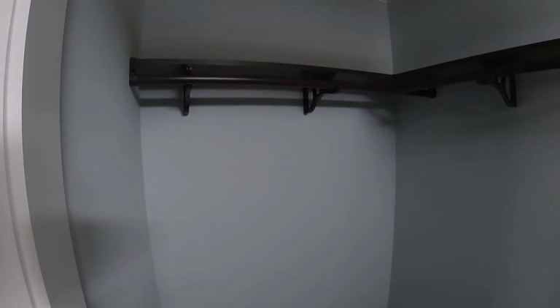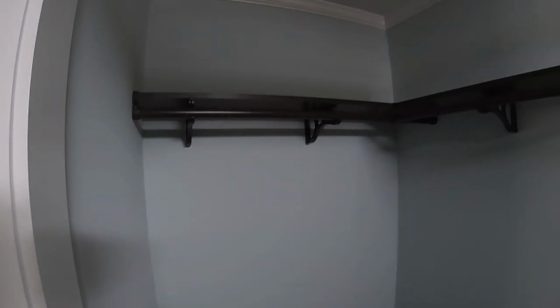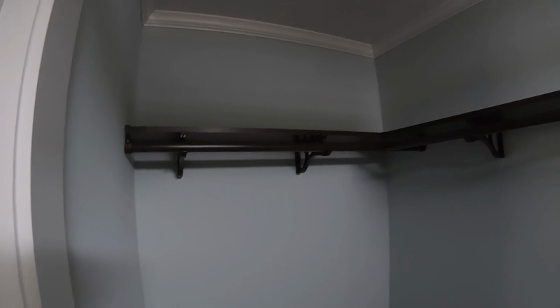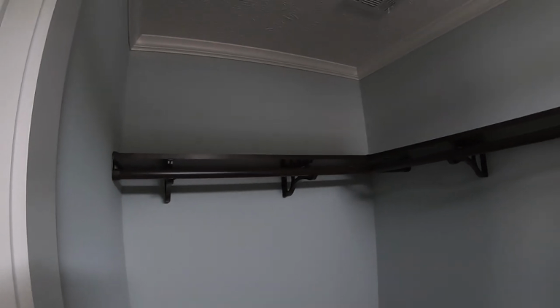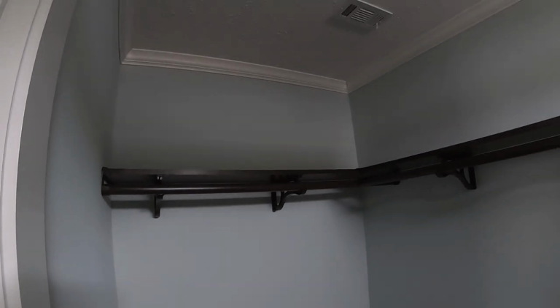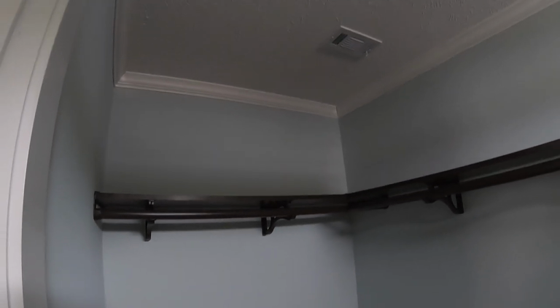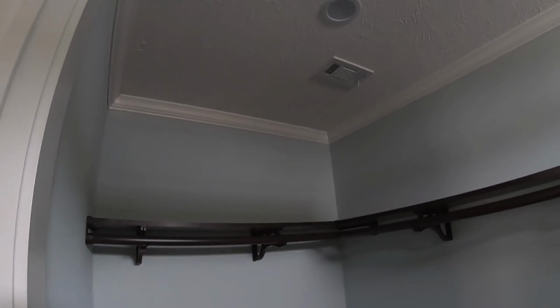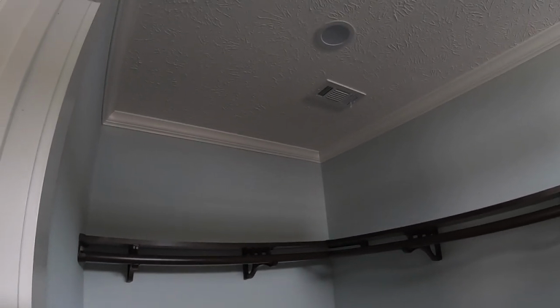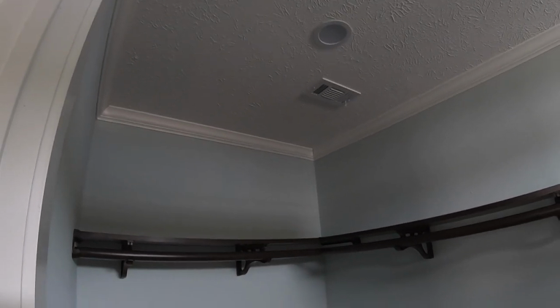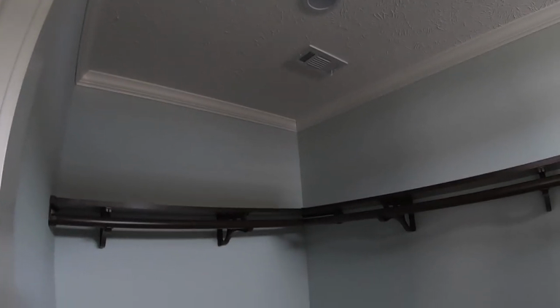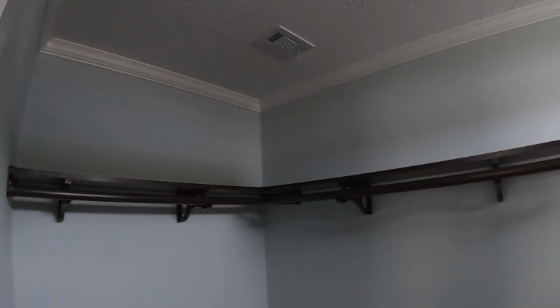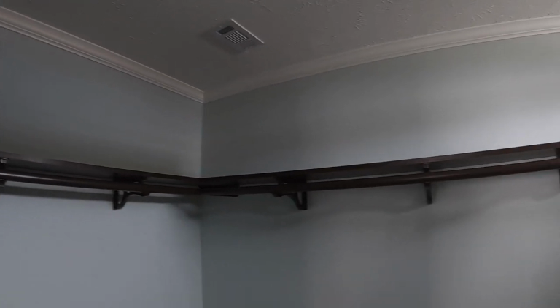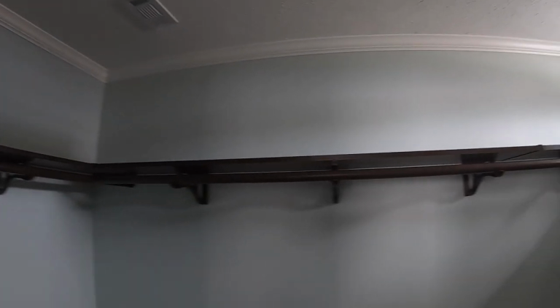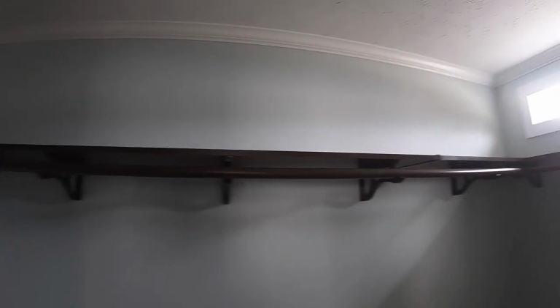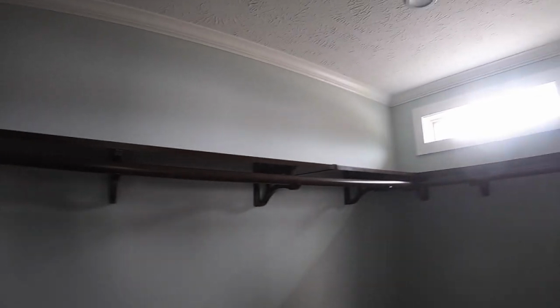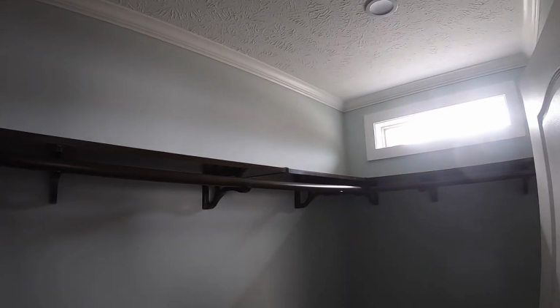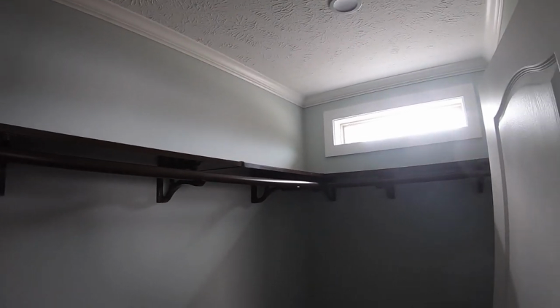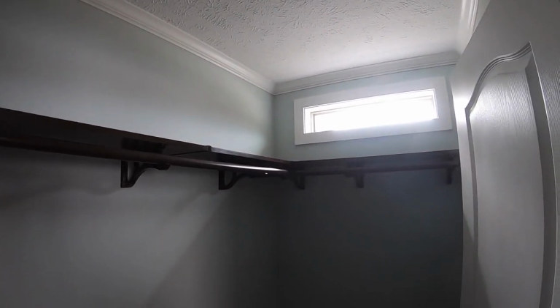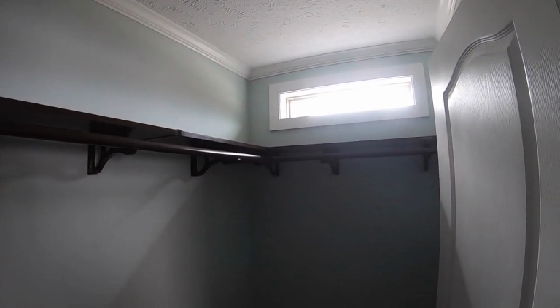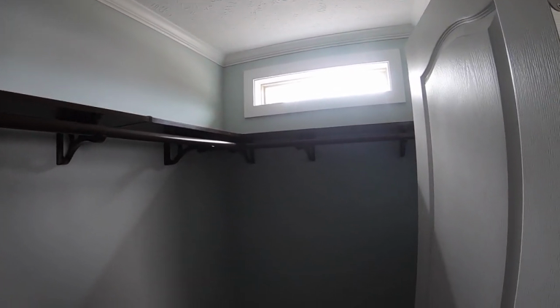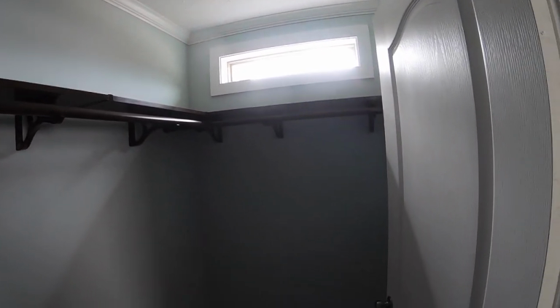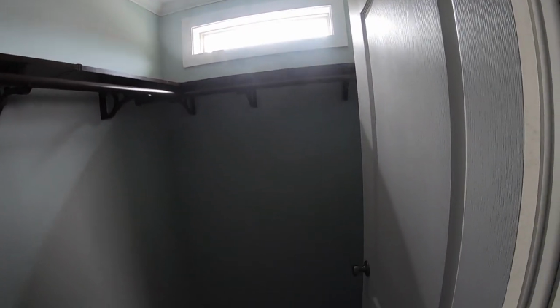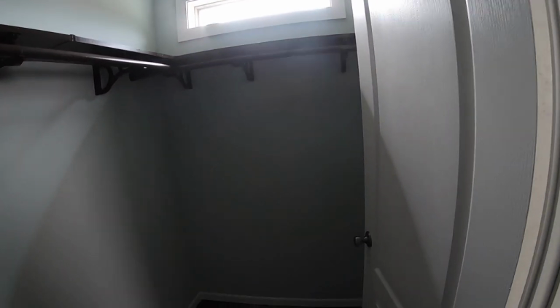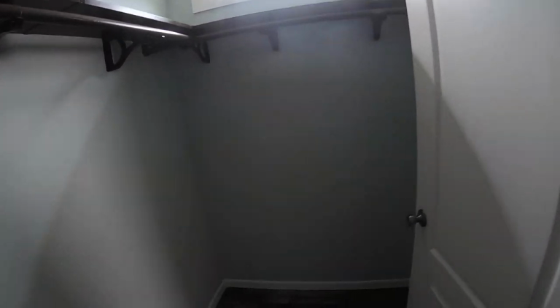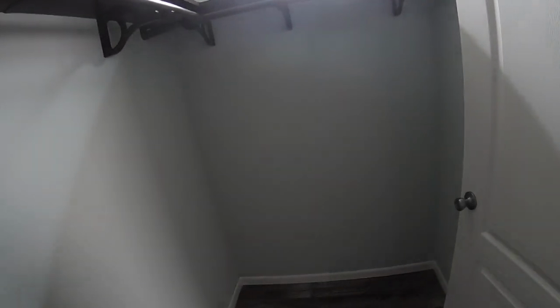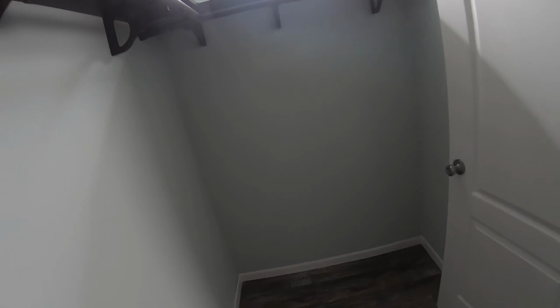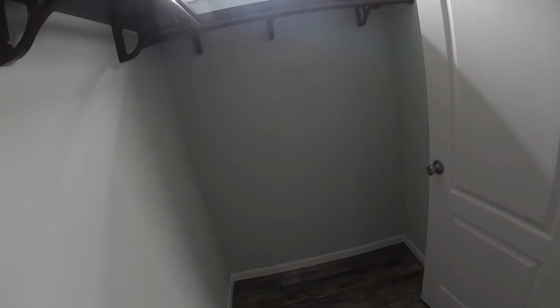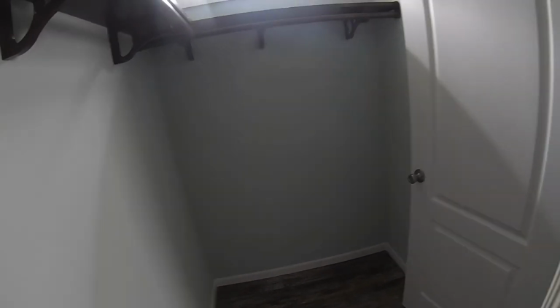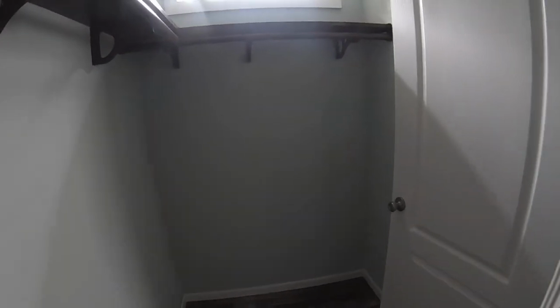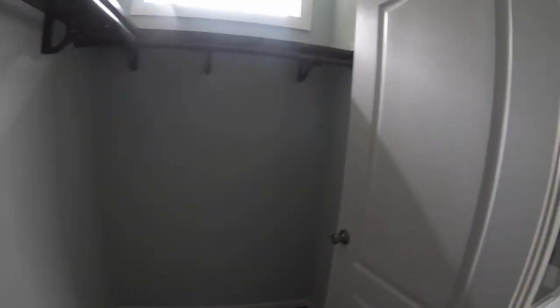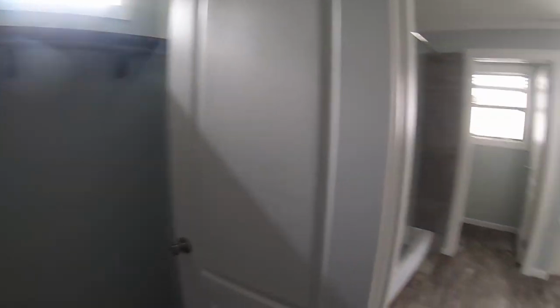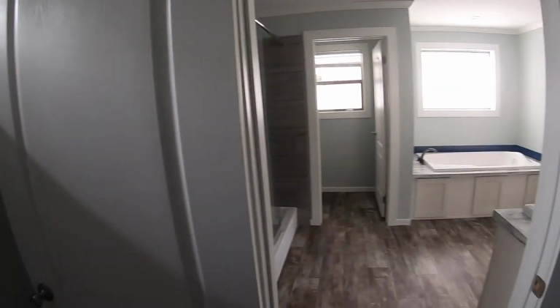Big old walk-in closet. Got your can lights in here — two can lights — and you've got your window for natural light too. This is a big old walk-in closet.